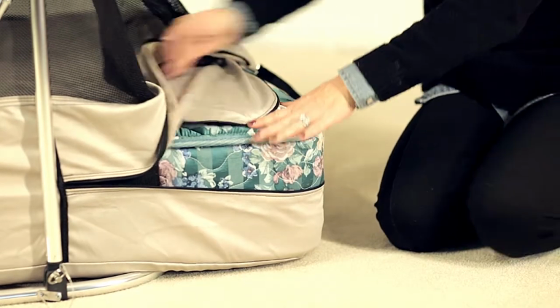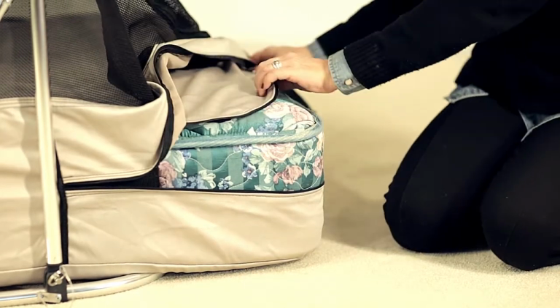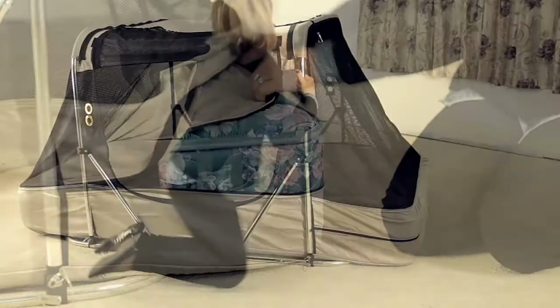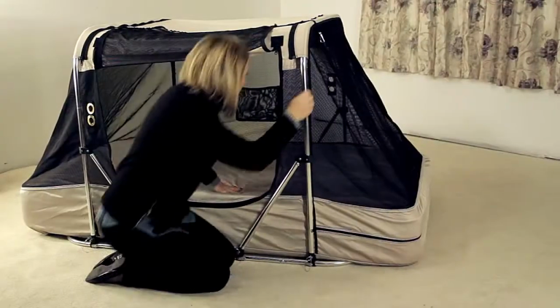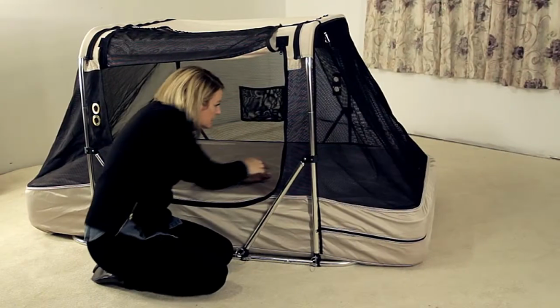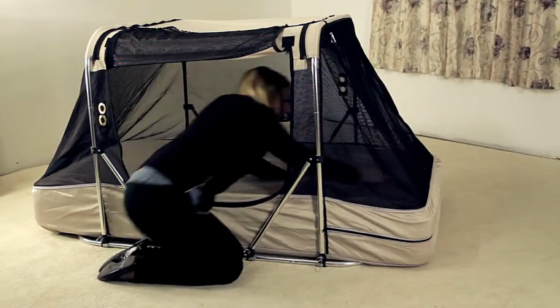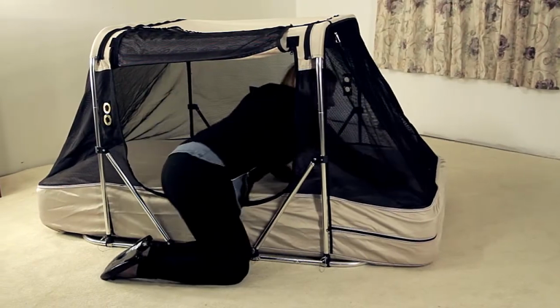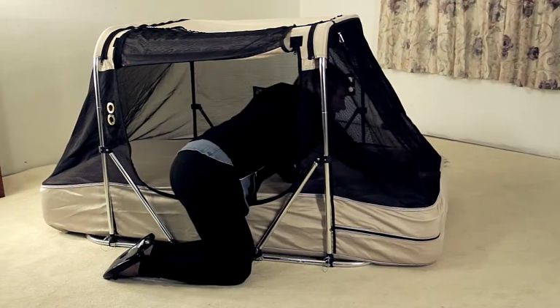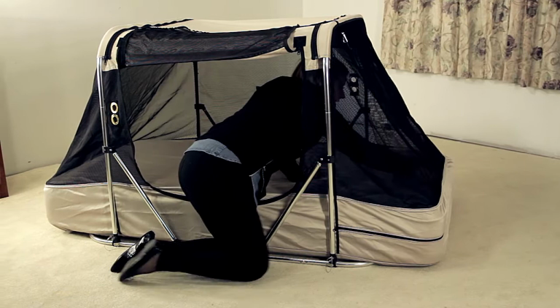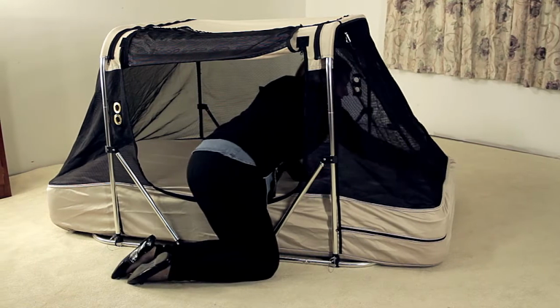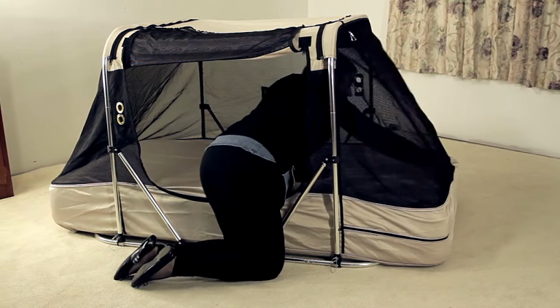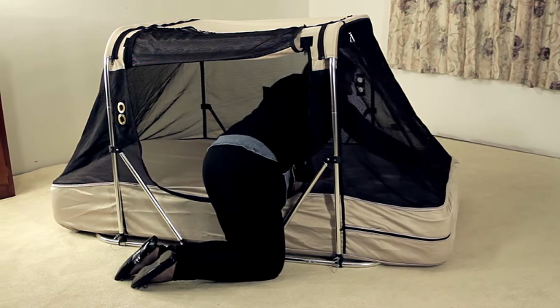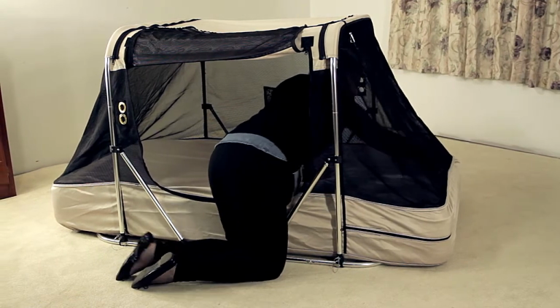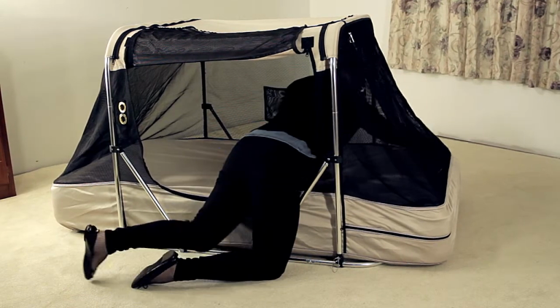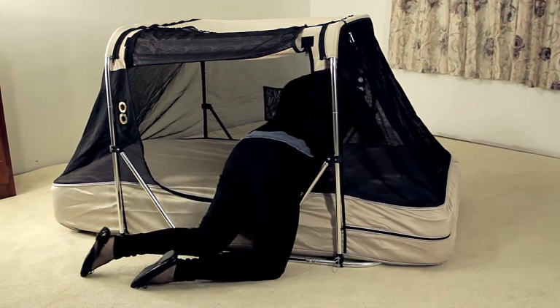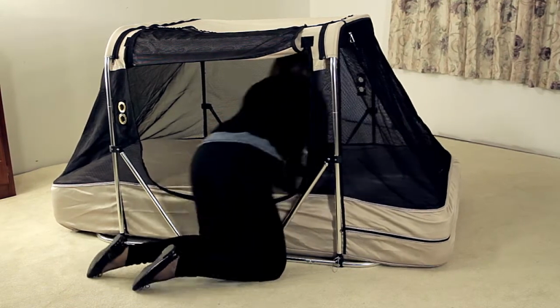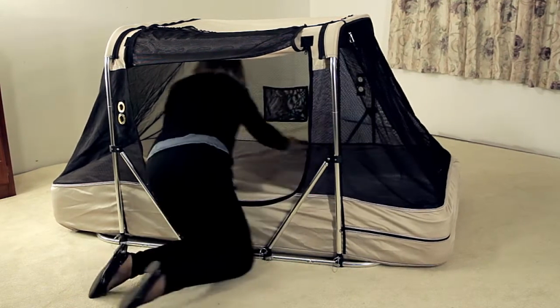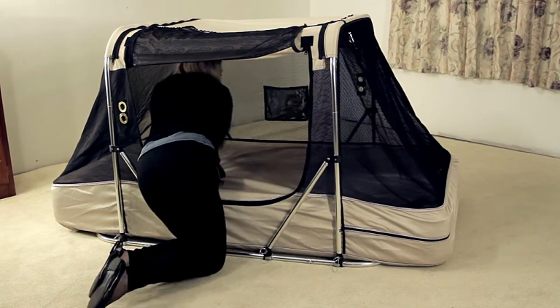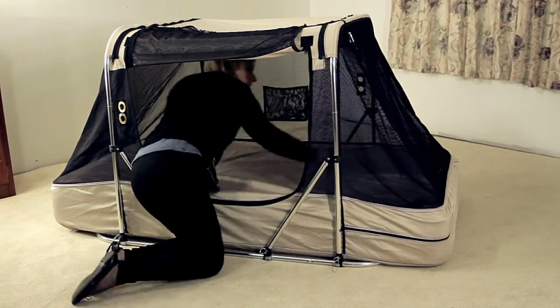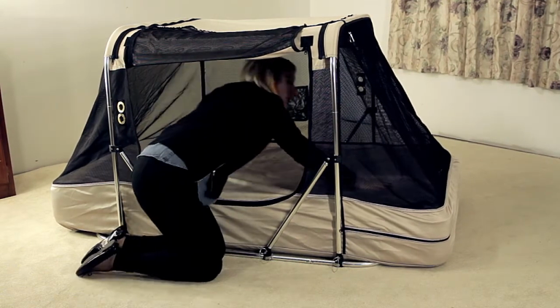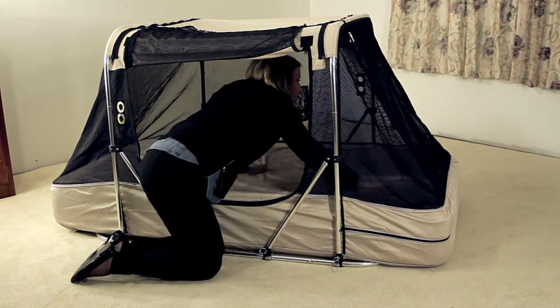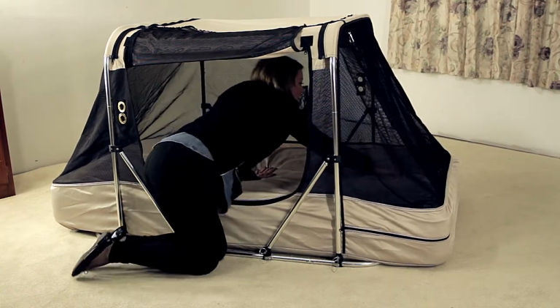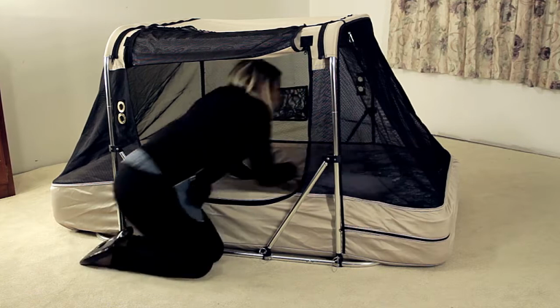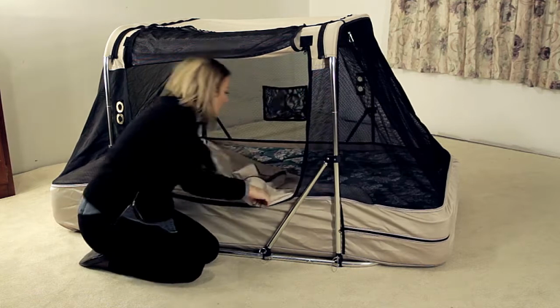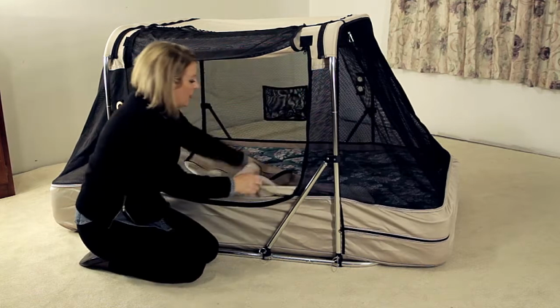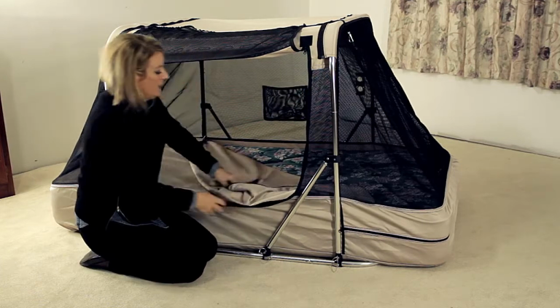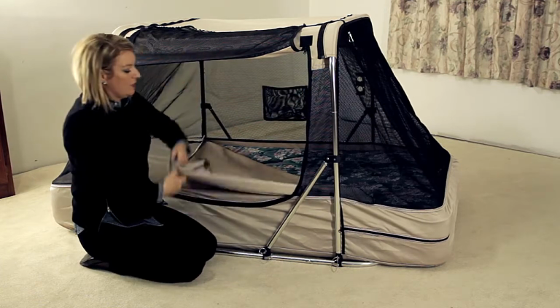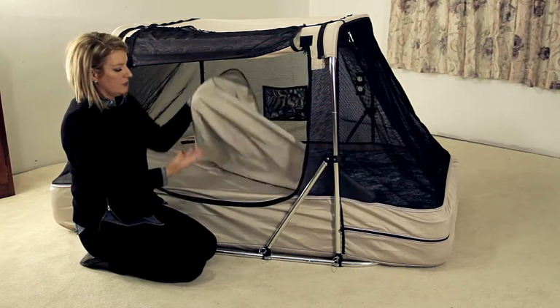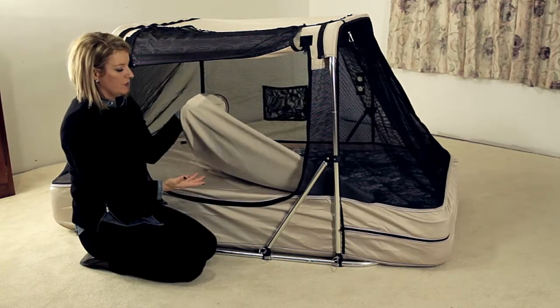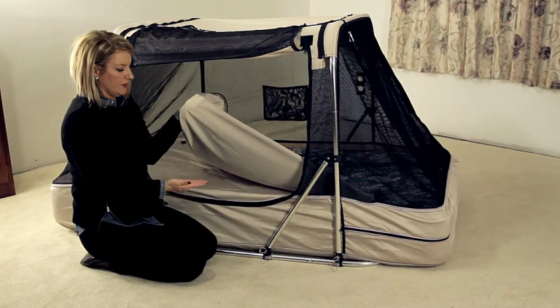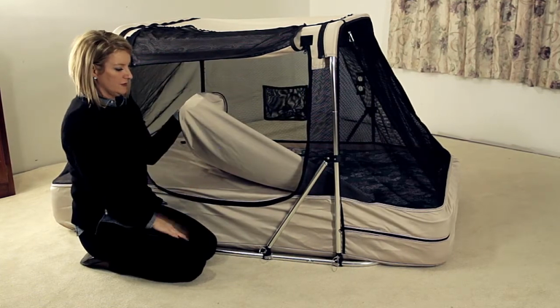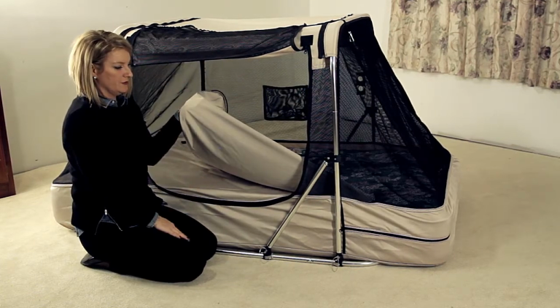Then open the door of the bed to give yourself more access and continue unzipping the coverlet from around the mattress until the coverlet is completely separated. Follow these steps in reverse to reattach the coverlet.